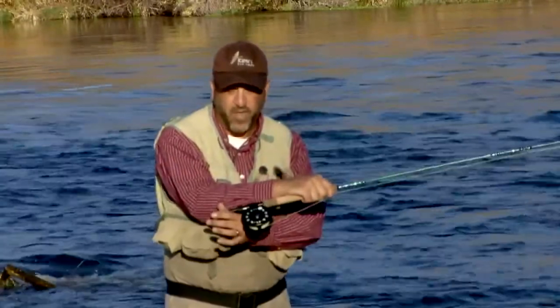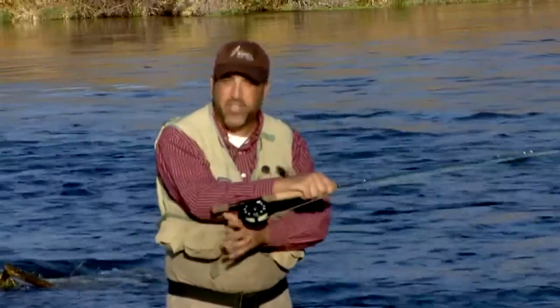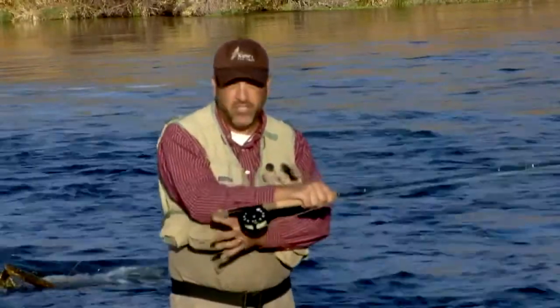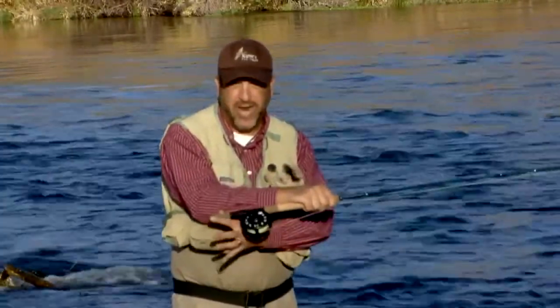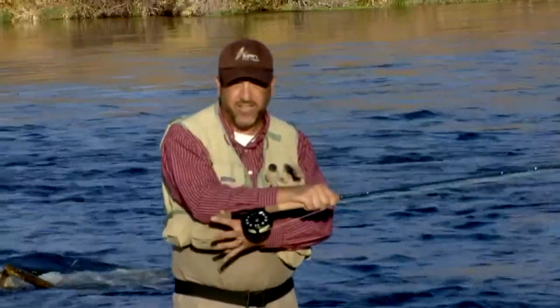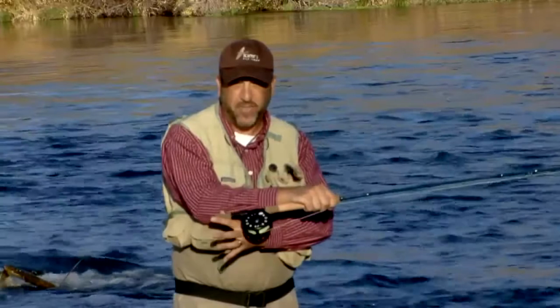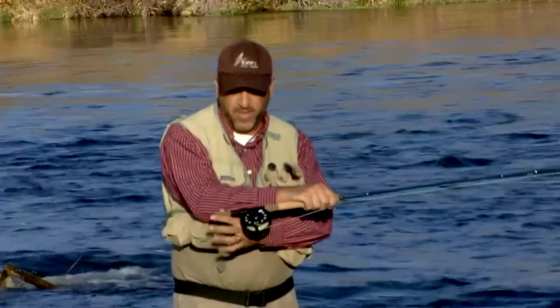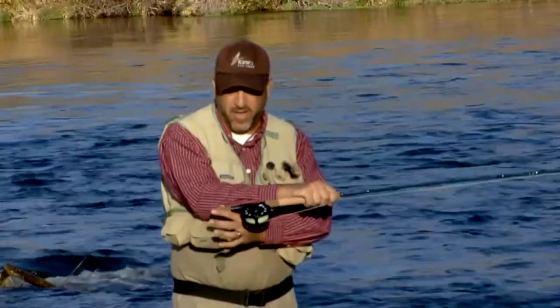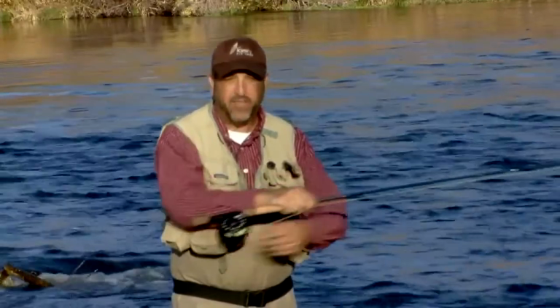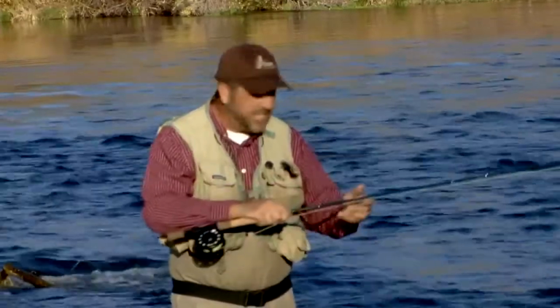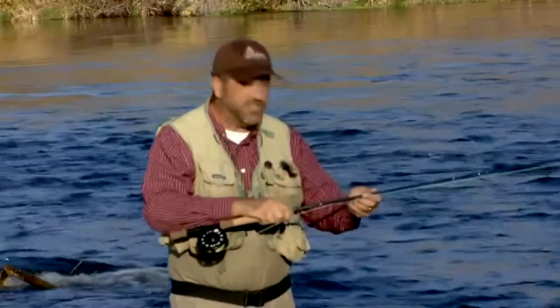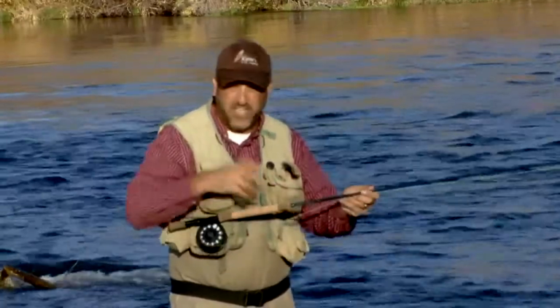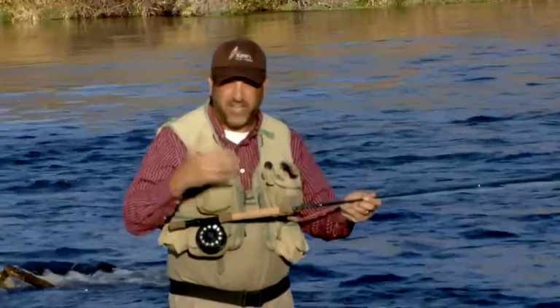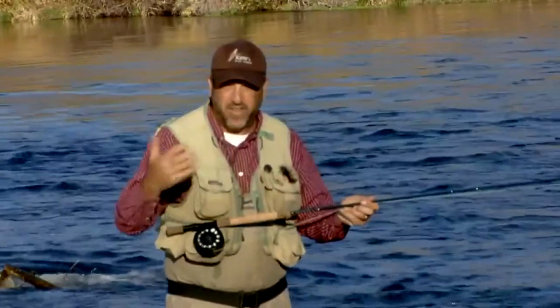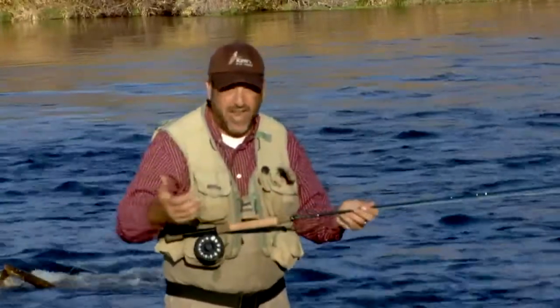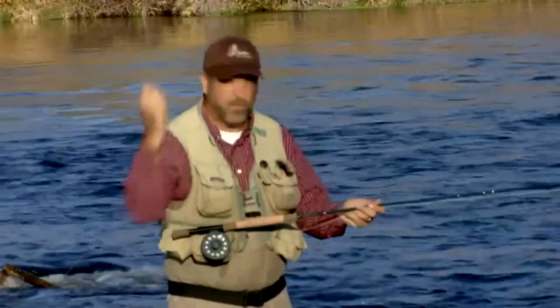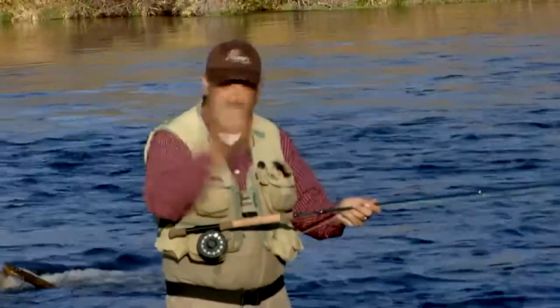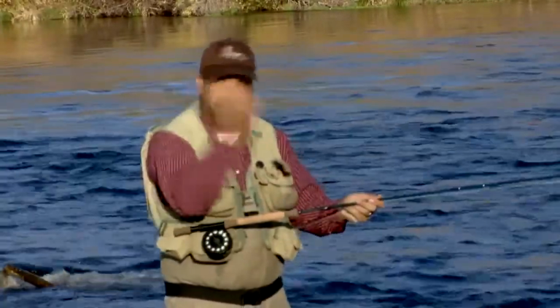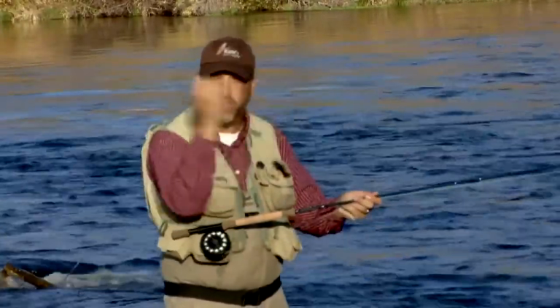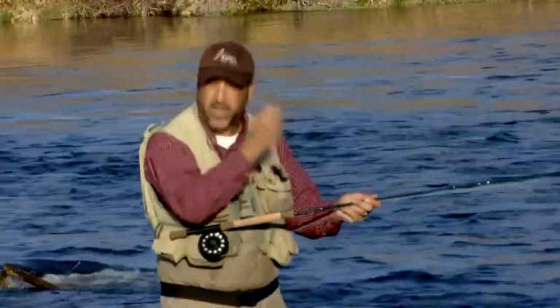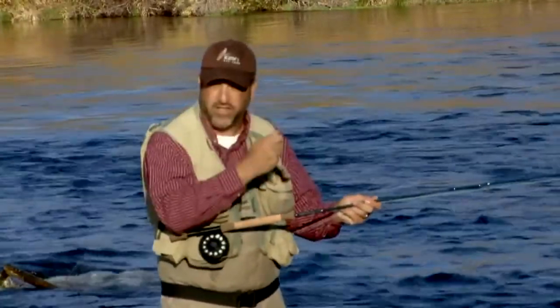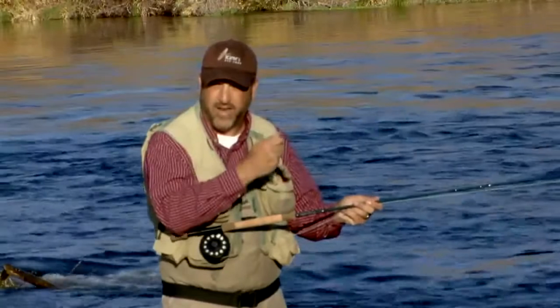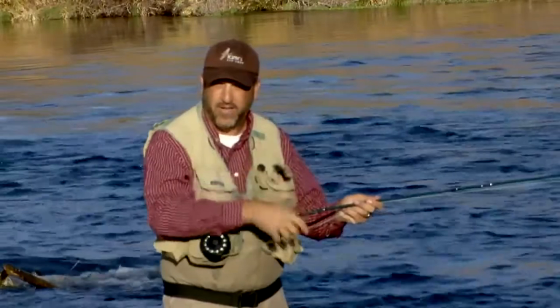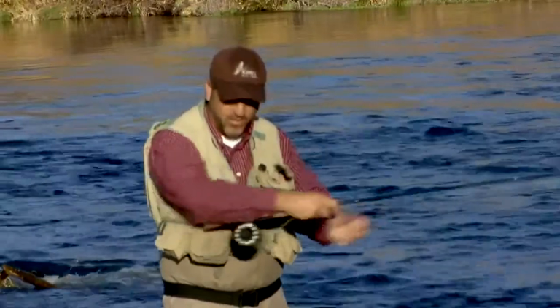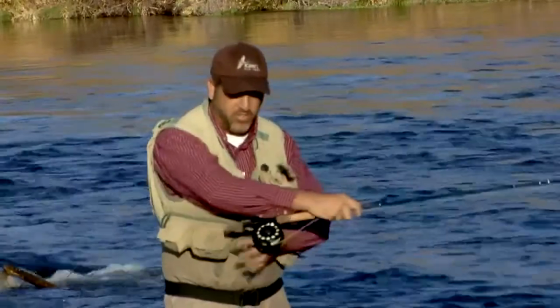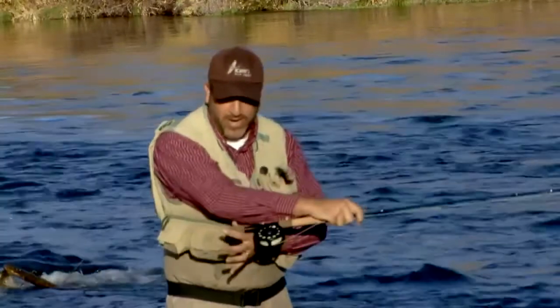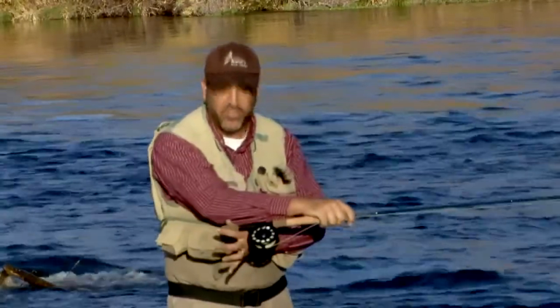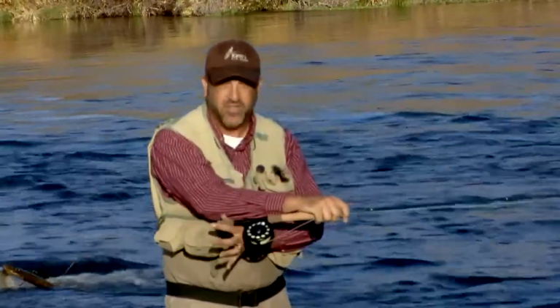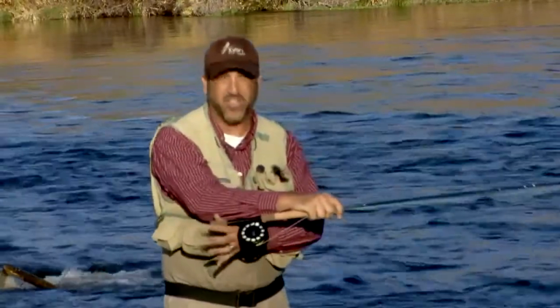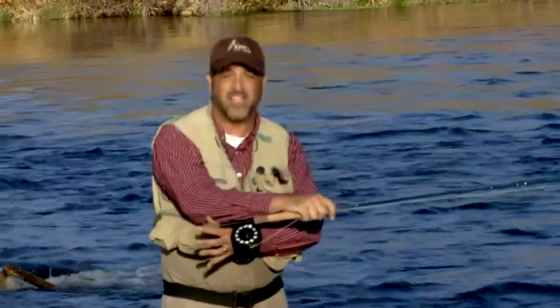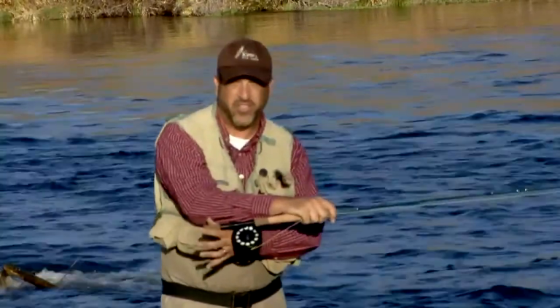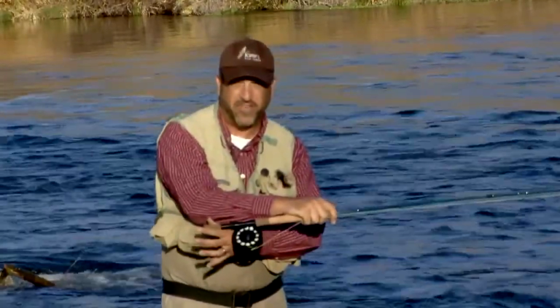By using two hands, I can release the fatigue at the end of the day from casting single-handed all day. Casting with two hands takes a lot less energy and effort.